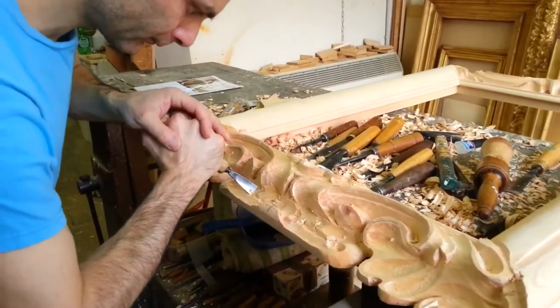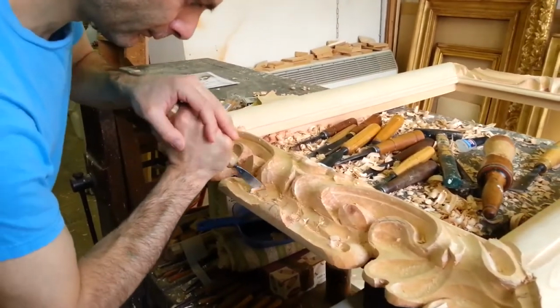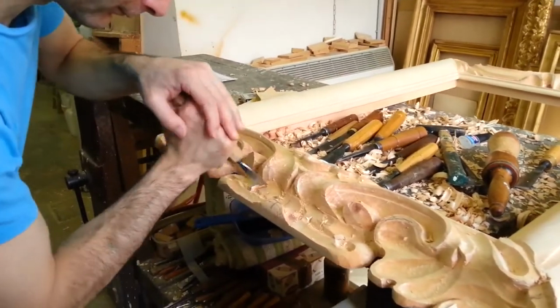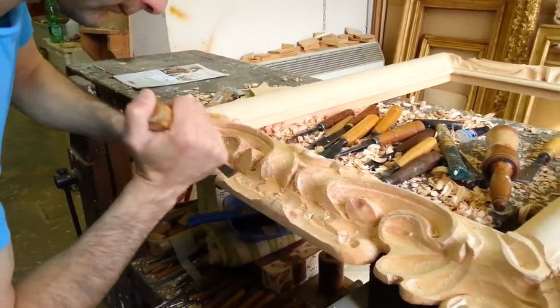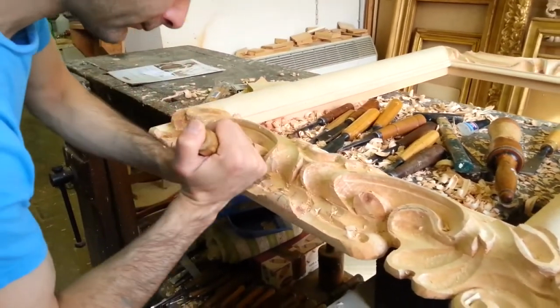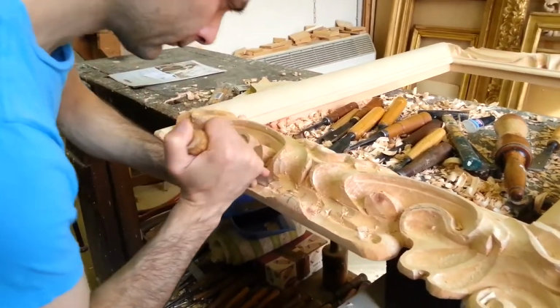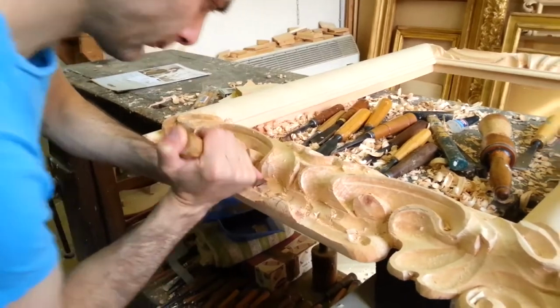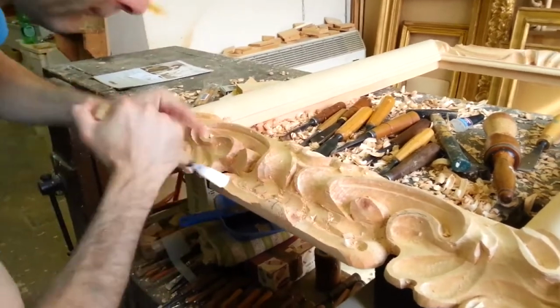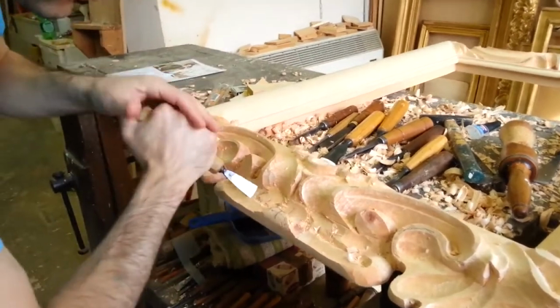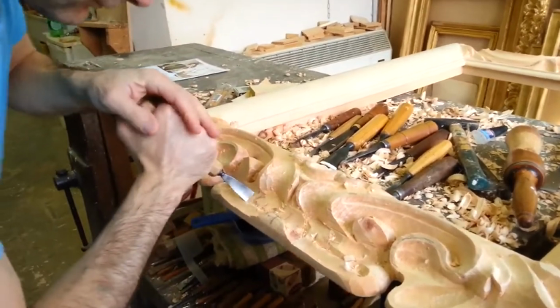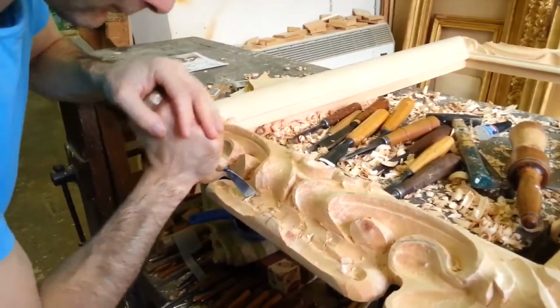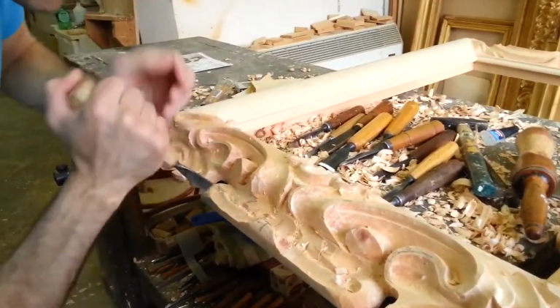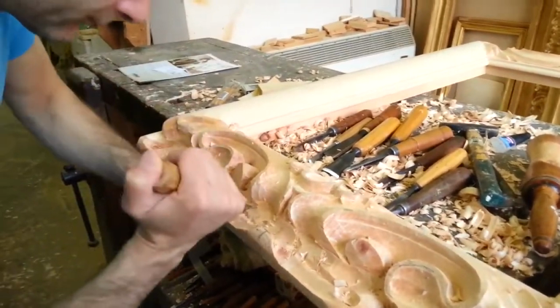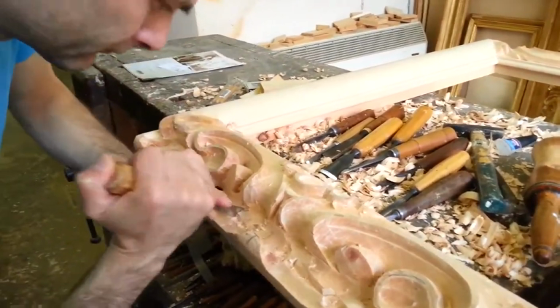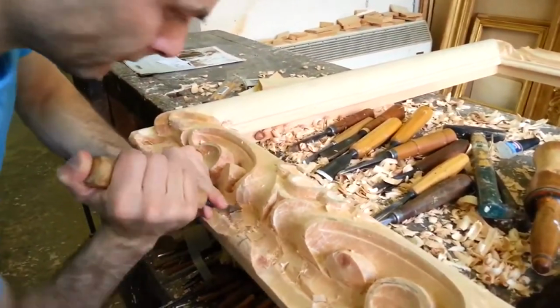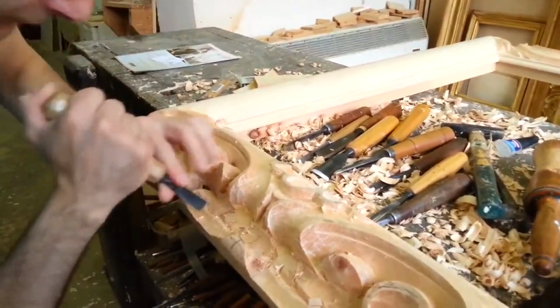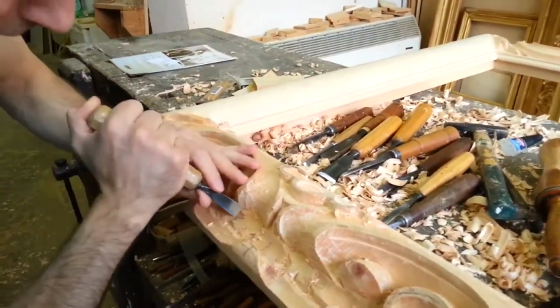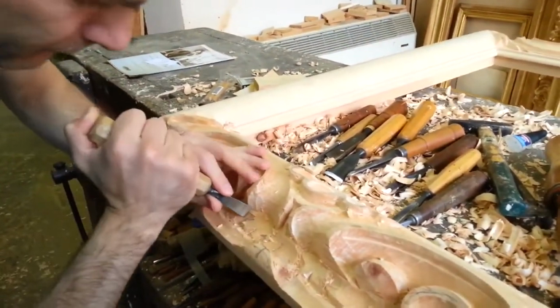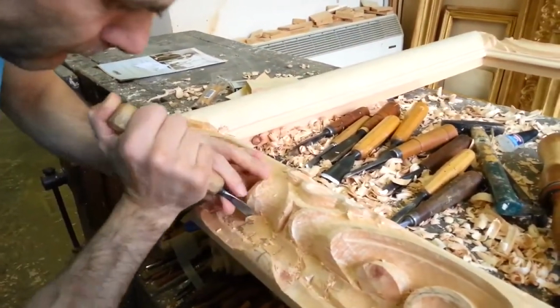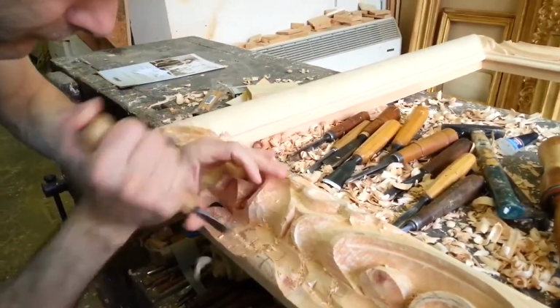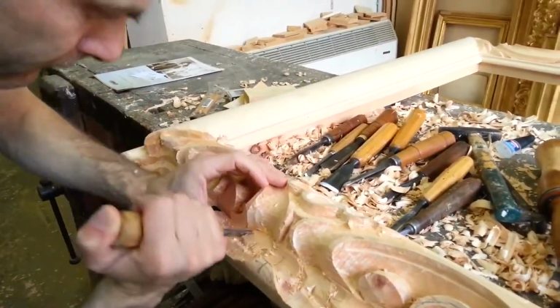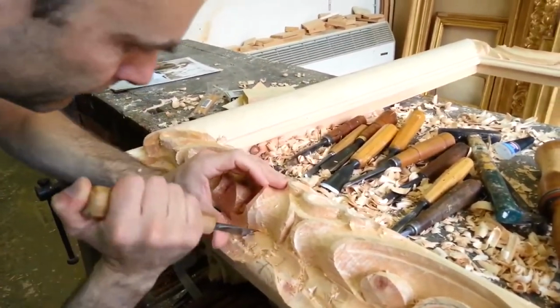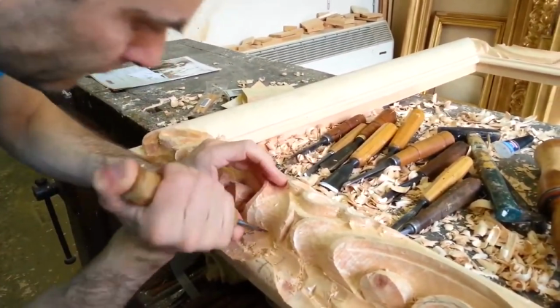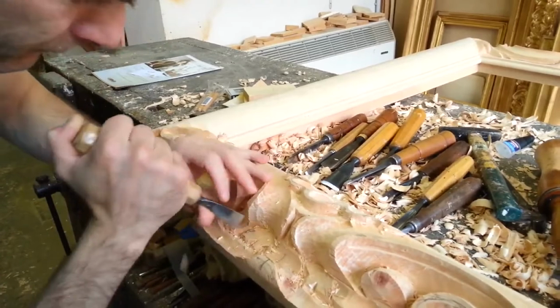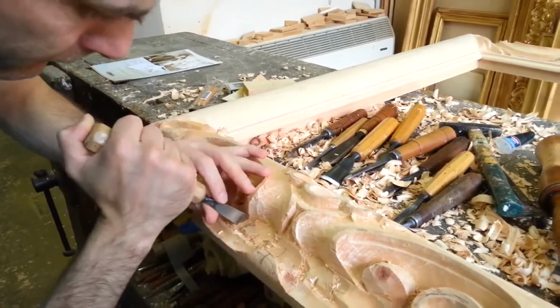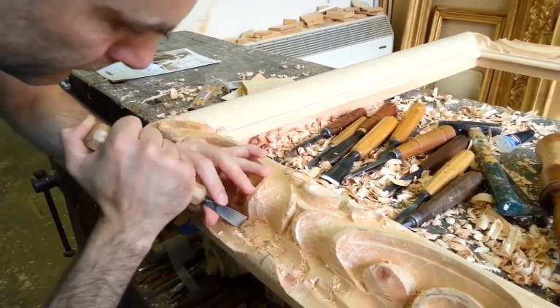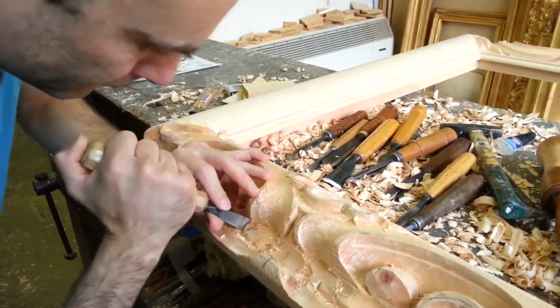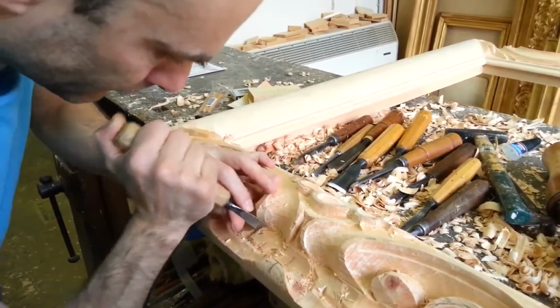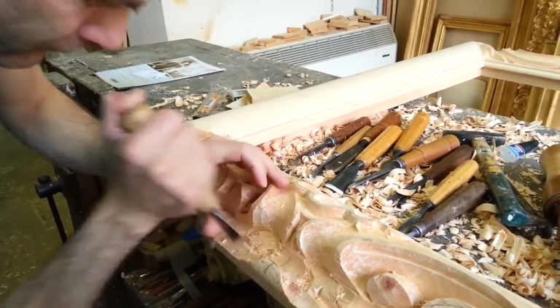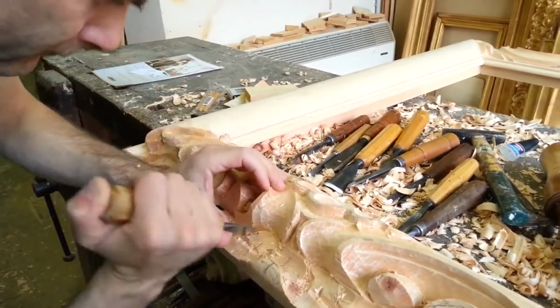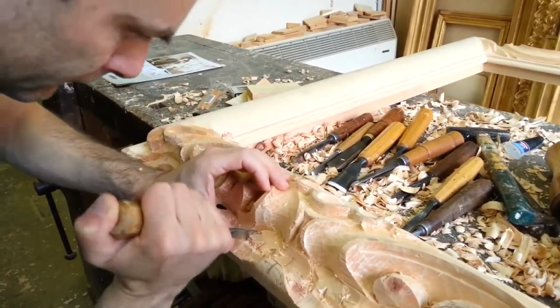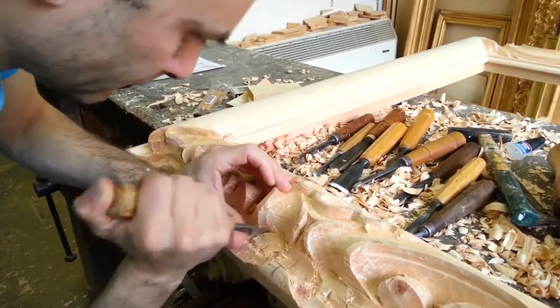In this video we can see Massimiliano Gurrieri, master carver, carving a replica of a 17th century Tuscany frame.